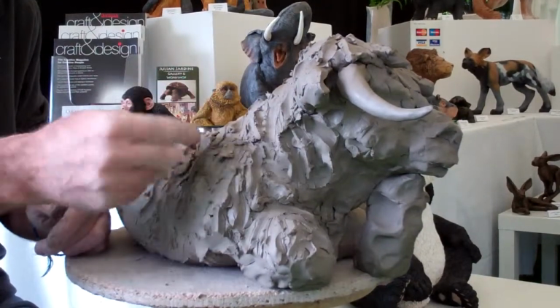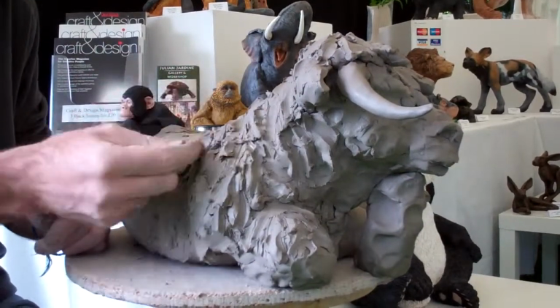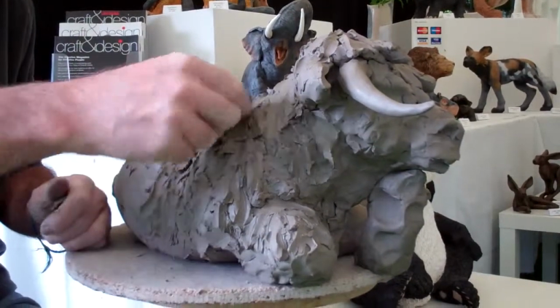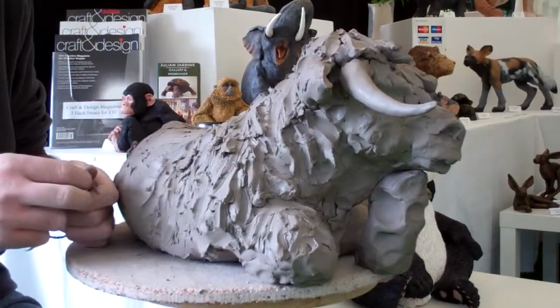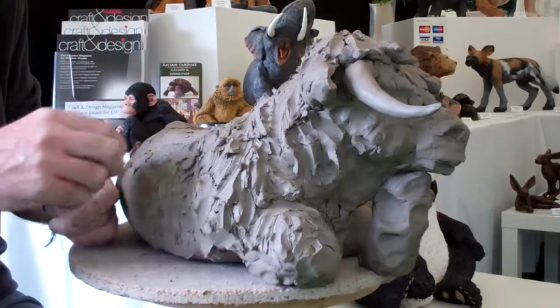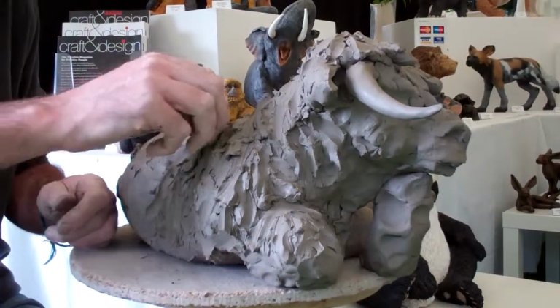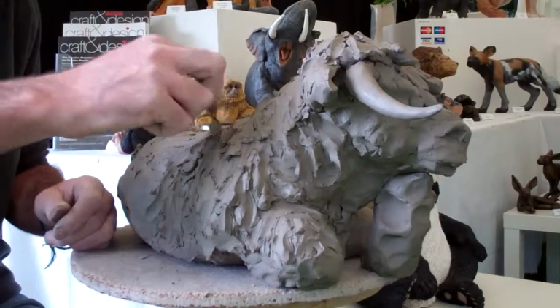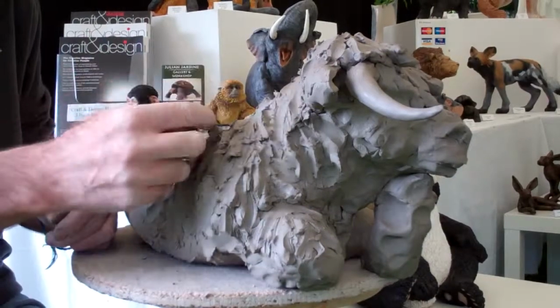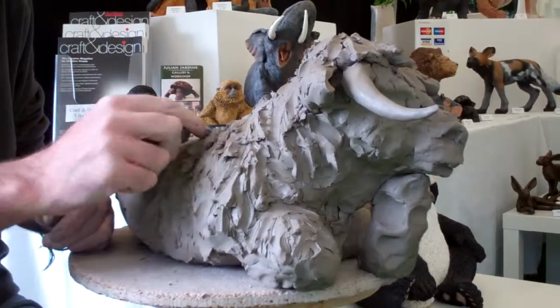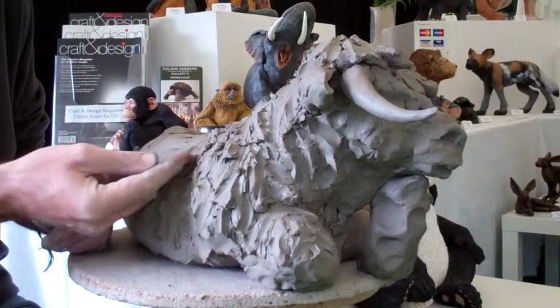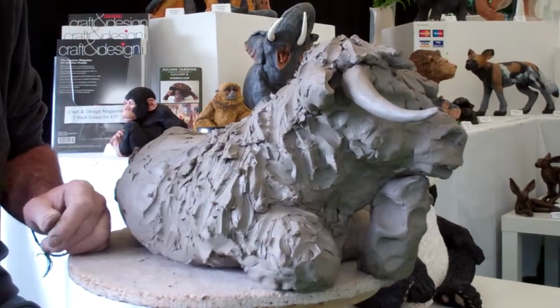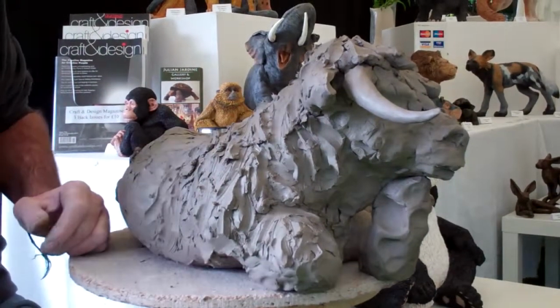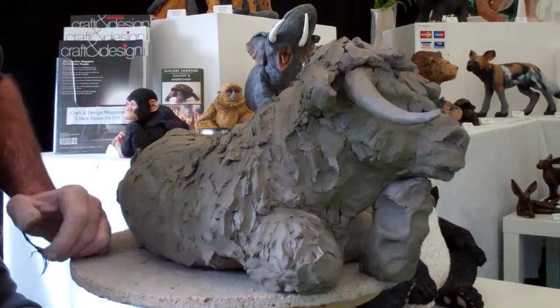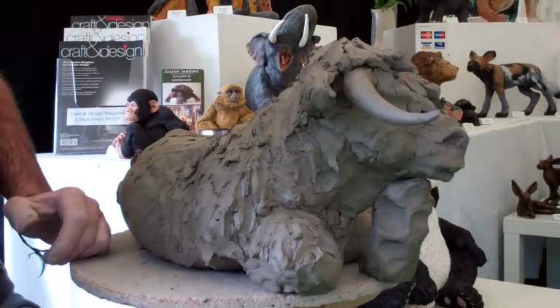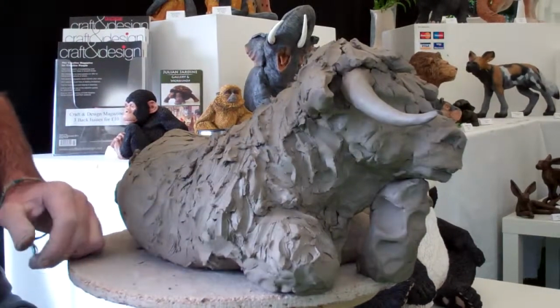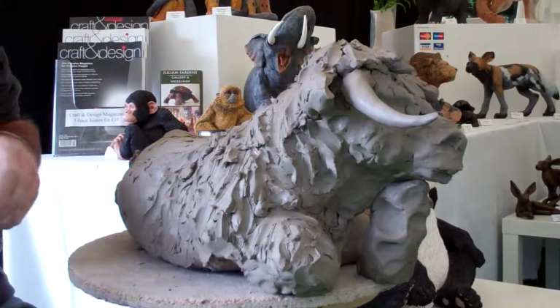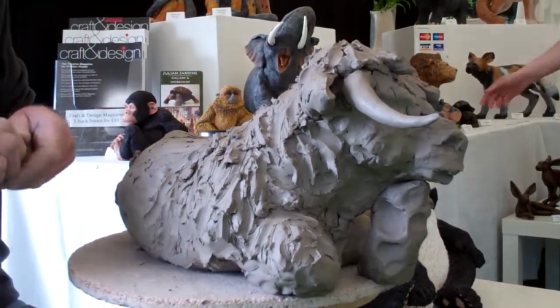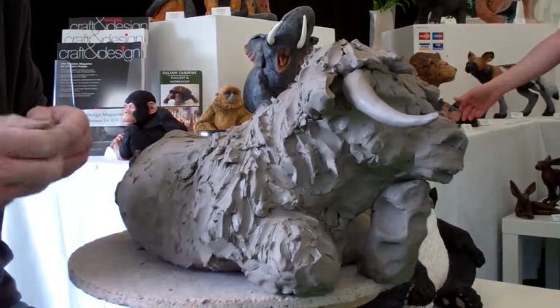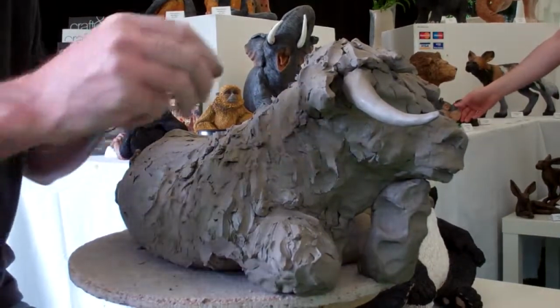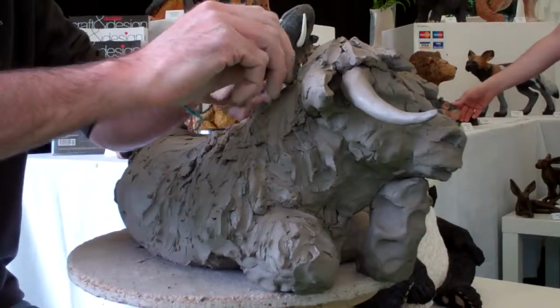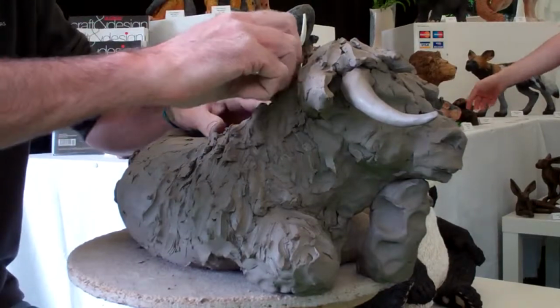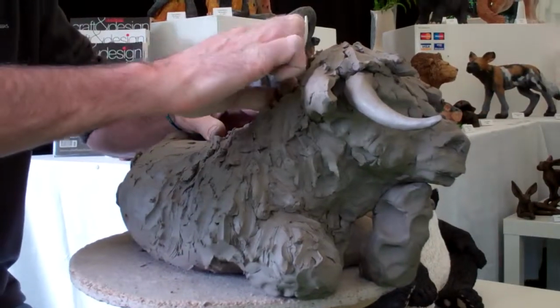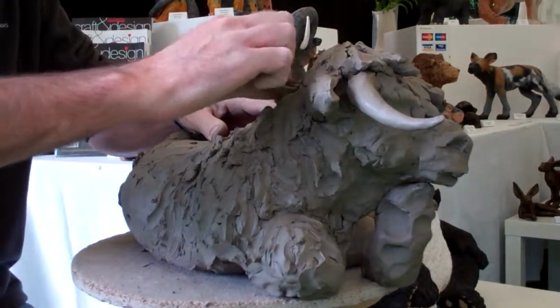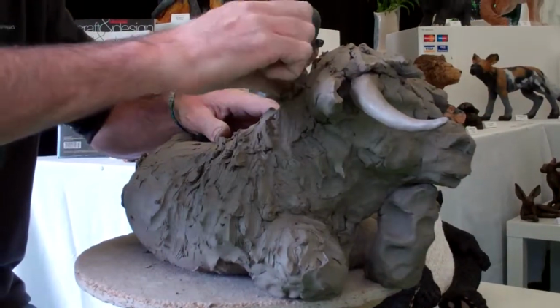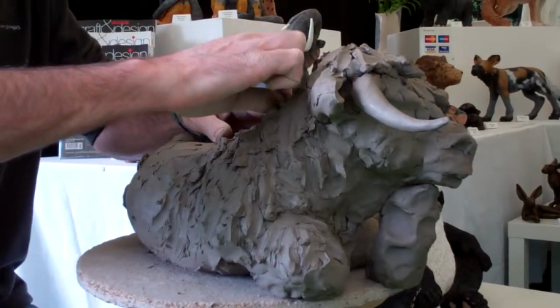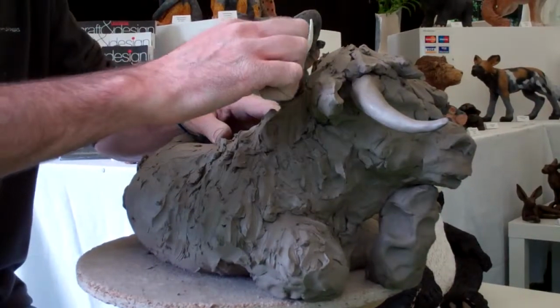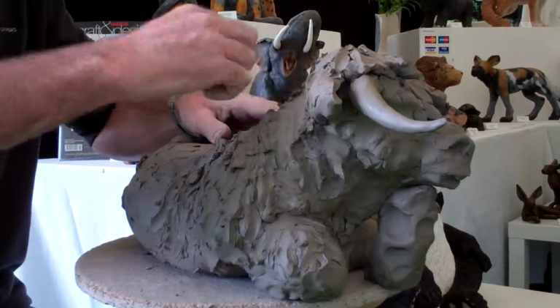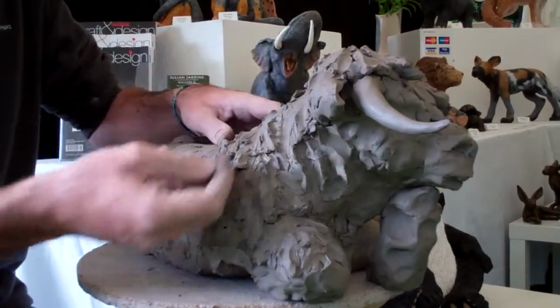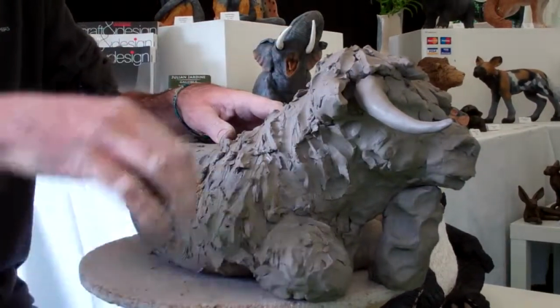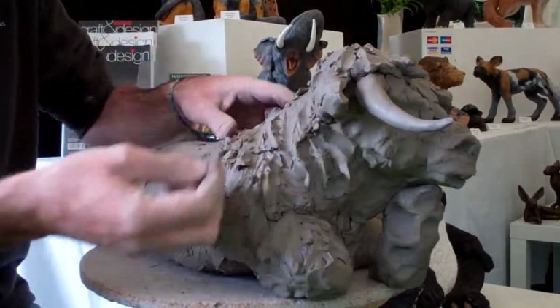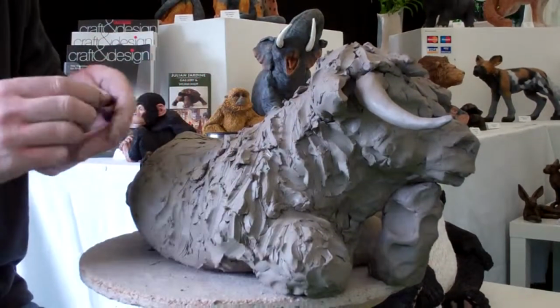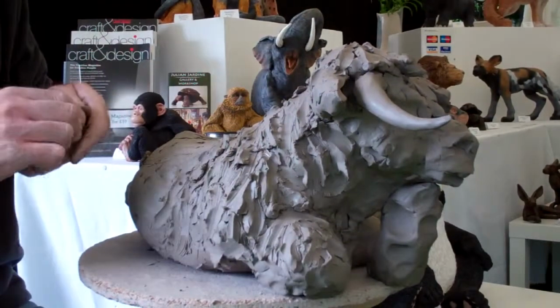It's all rough hair texture which will then be modelled into with a modelling tool, and then I'll go over it with a very large brush to complete the hair texture.